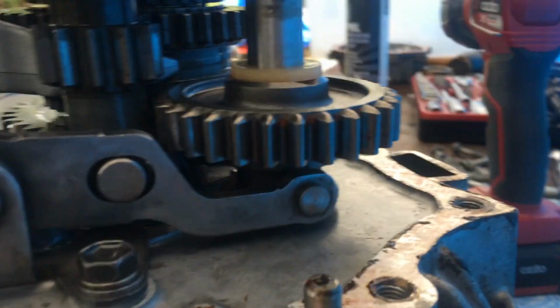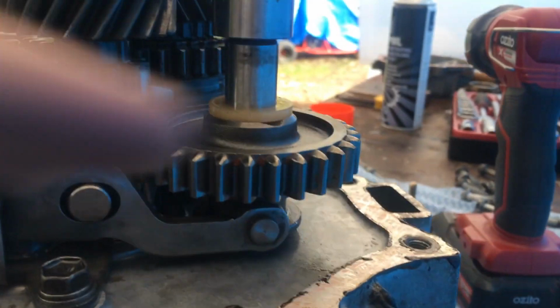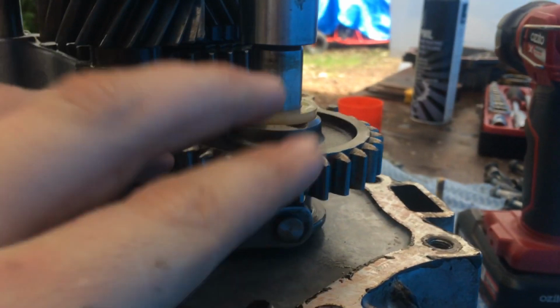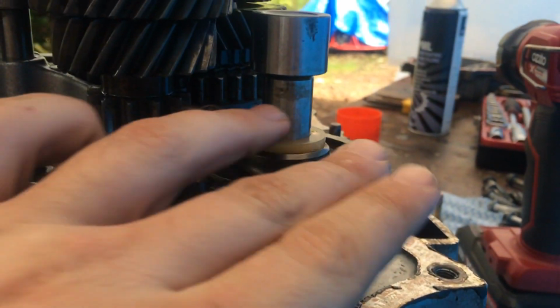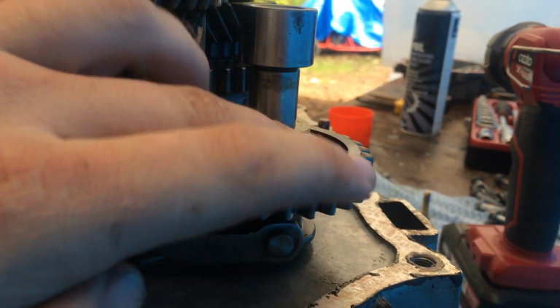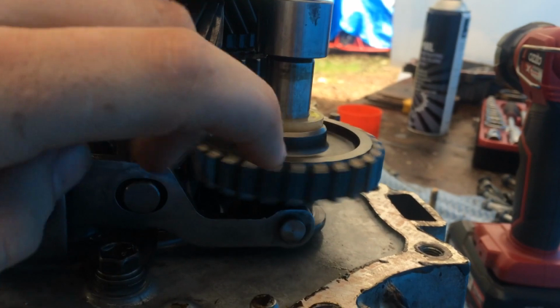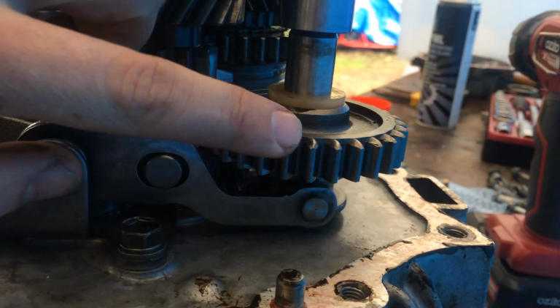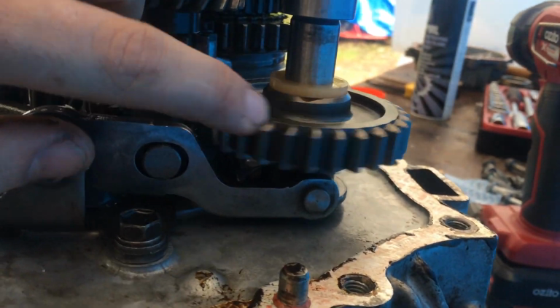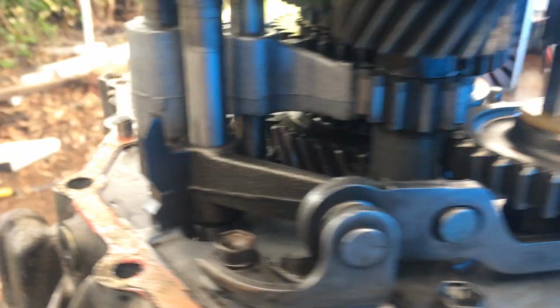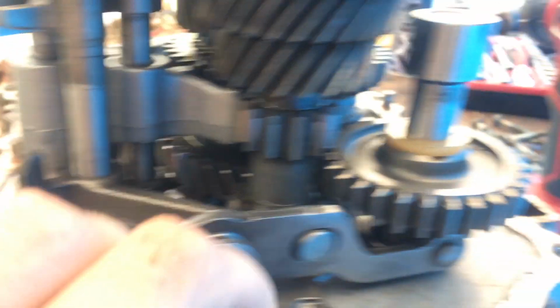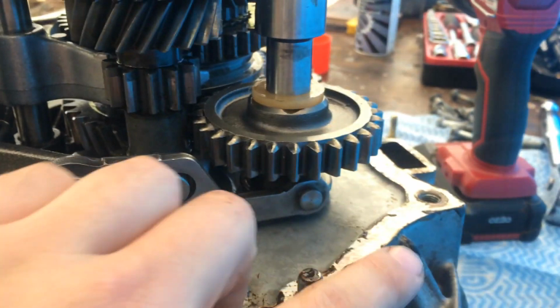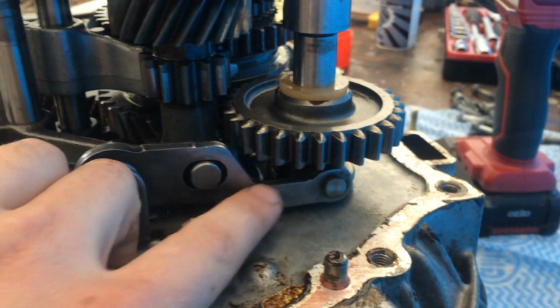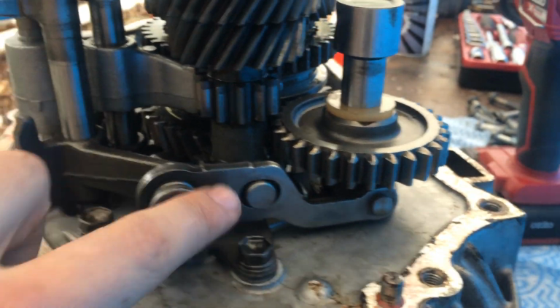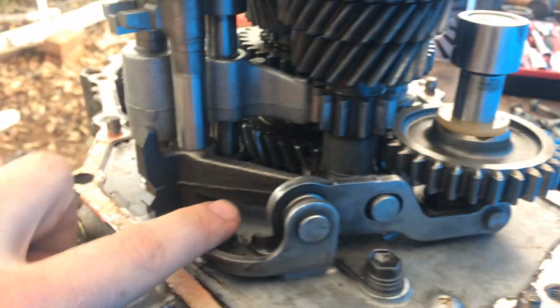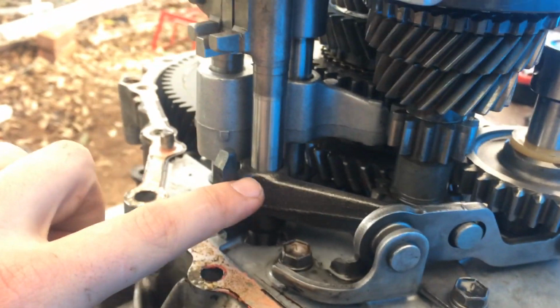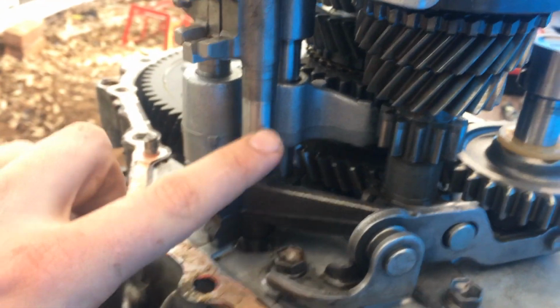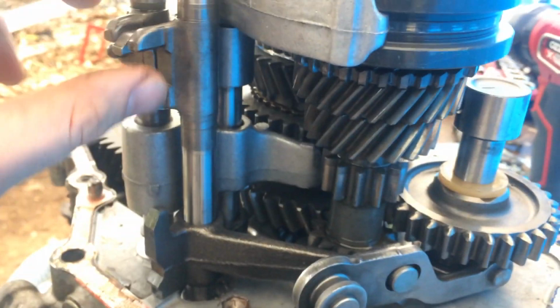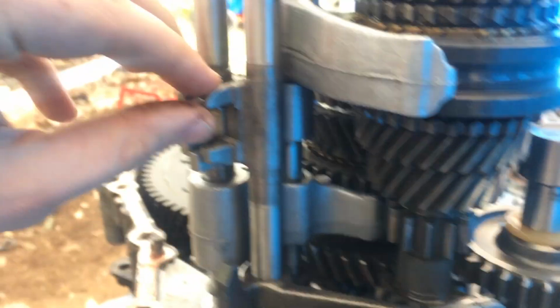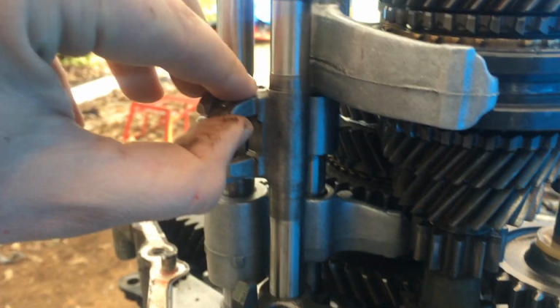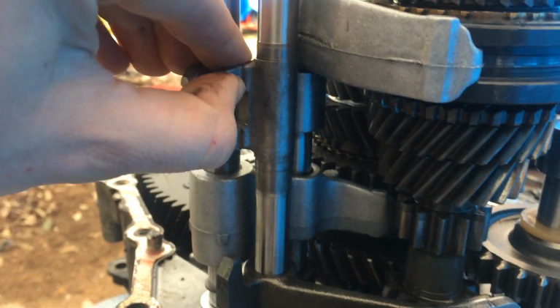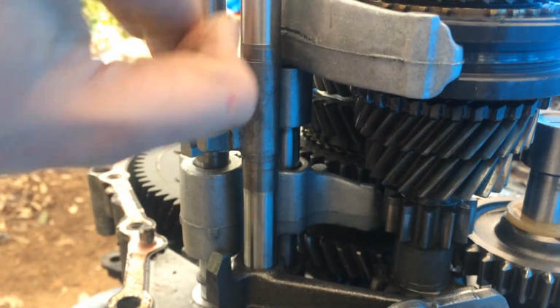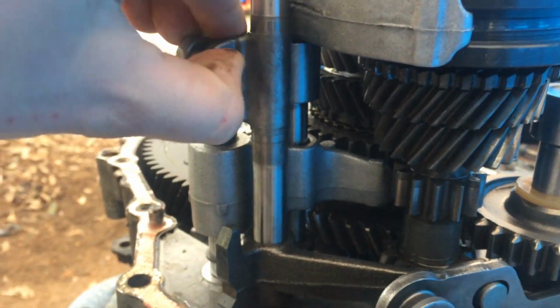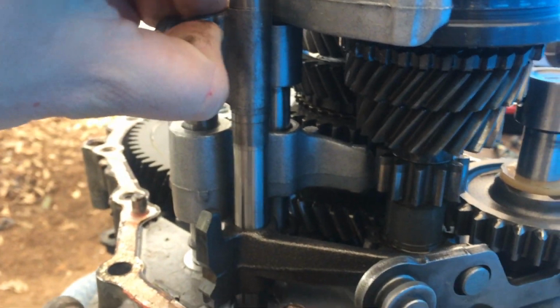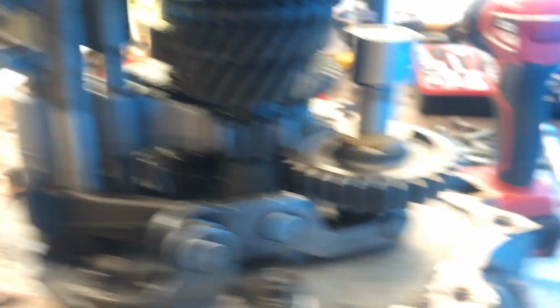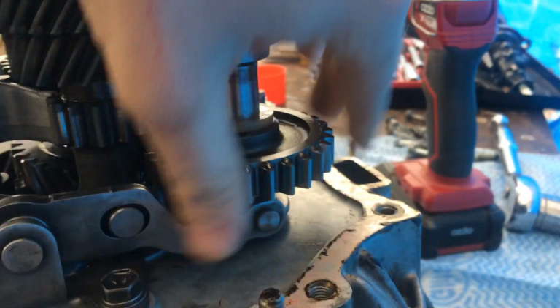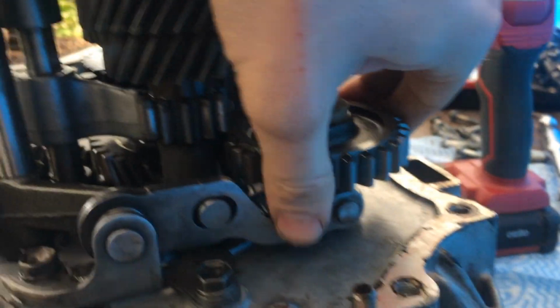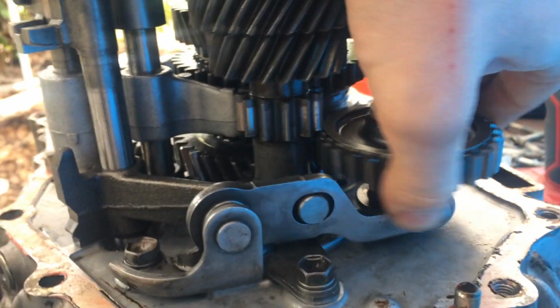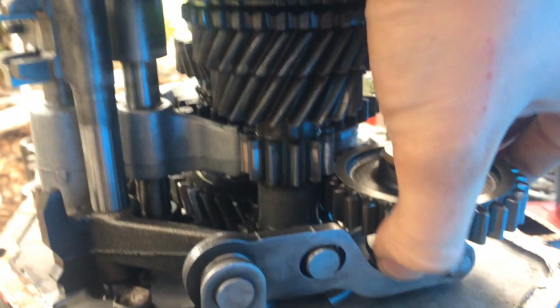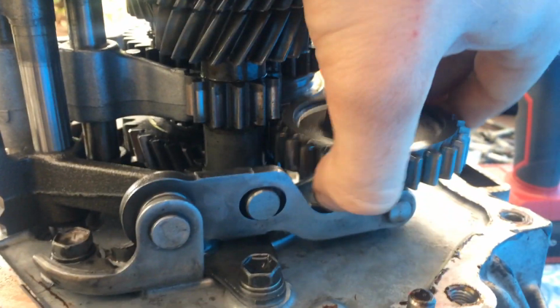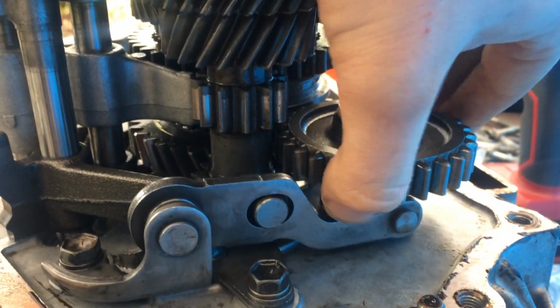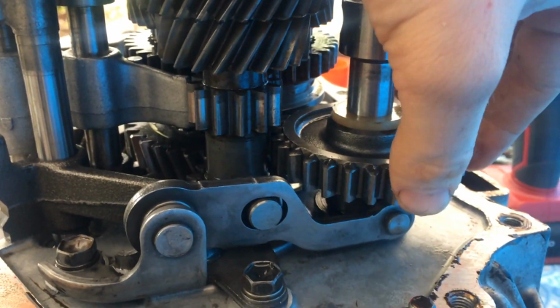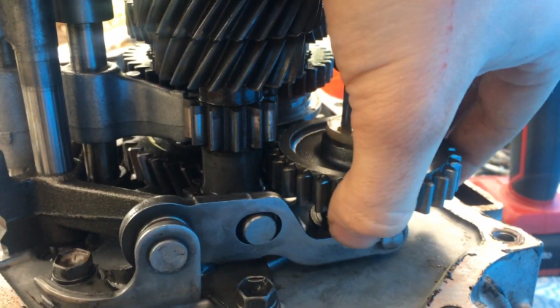Reverse gear — the idle gear sits in neutral position like this. Then you've got this mechanism here that comes along, and it's engaged to this. This moves up and down, and this moves that up and down, so when you put it in reverse, it engages.